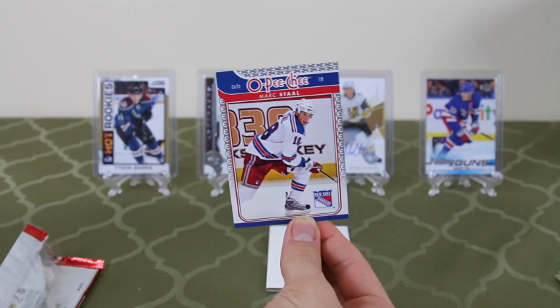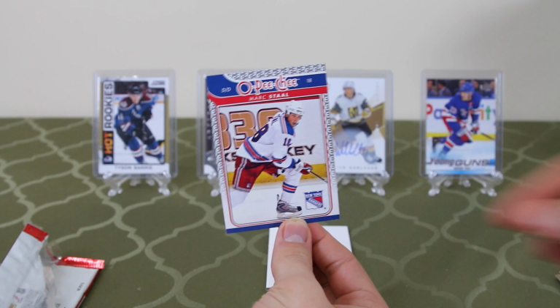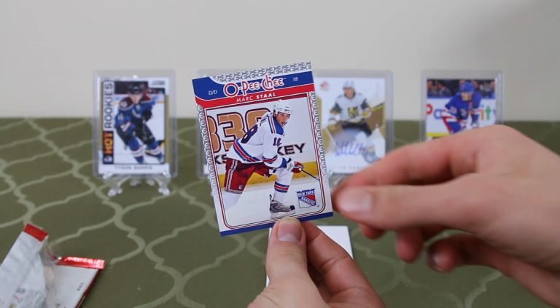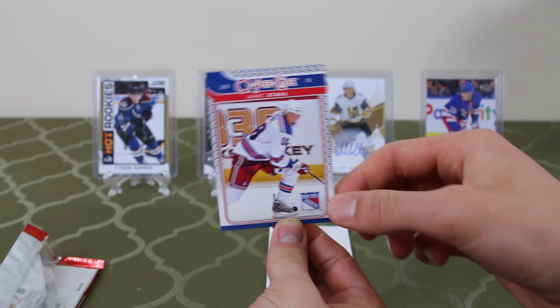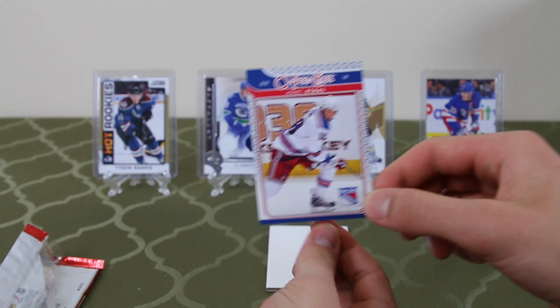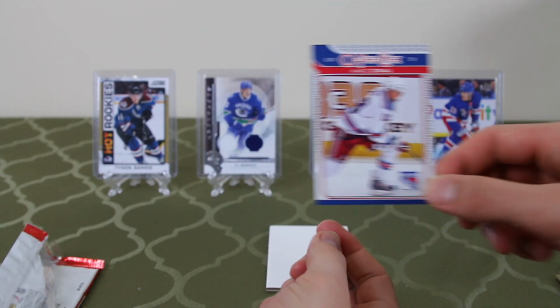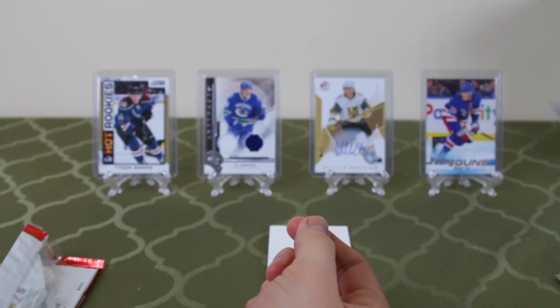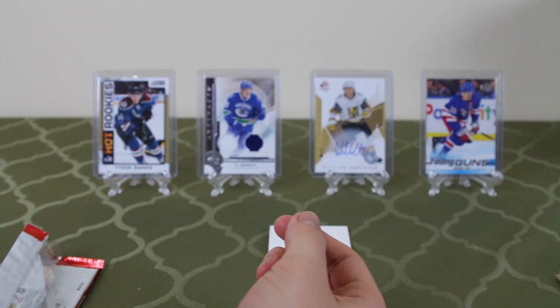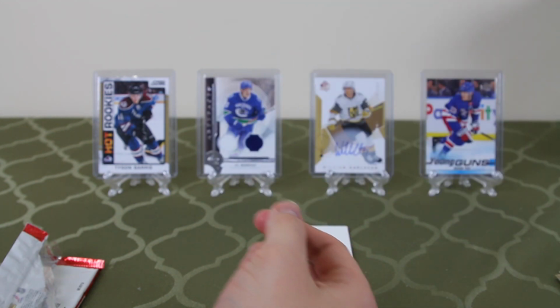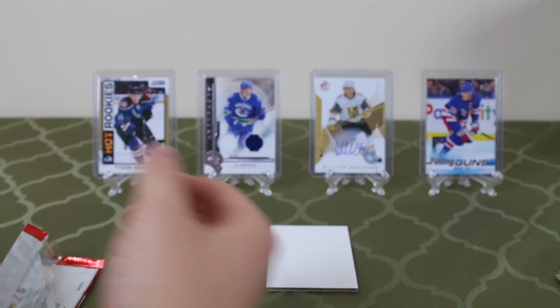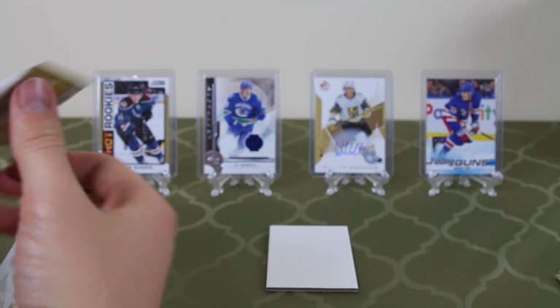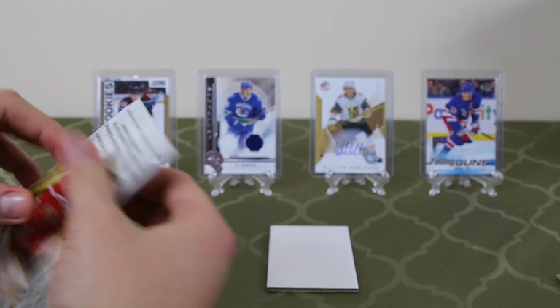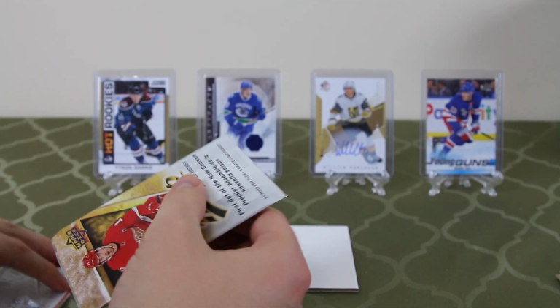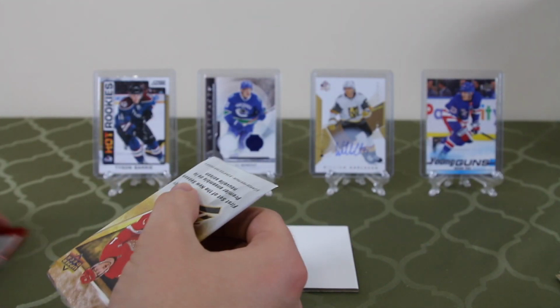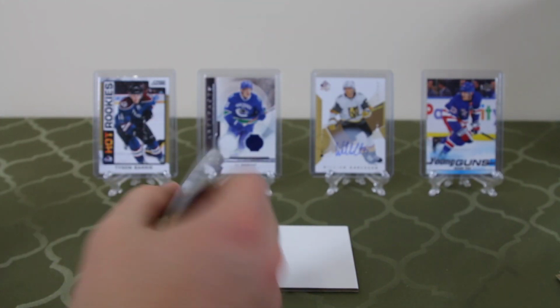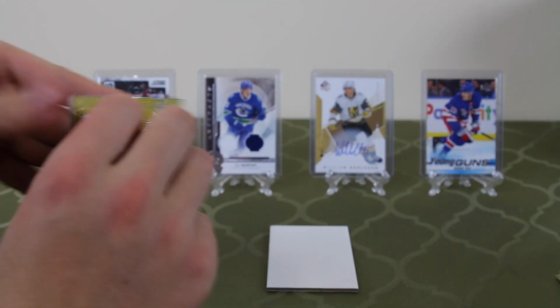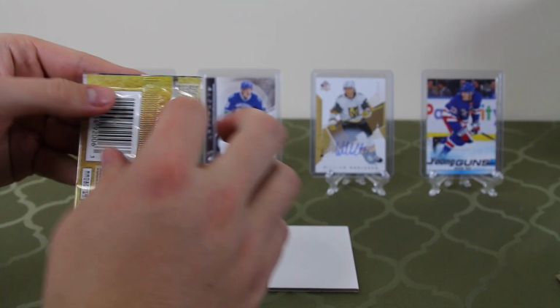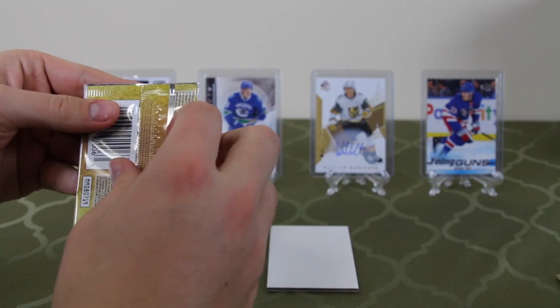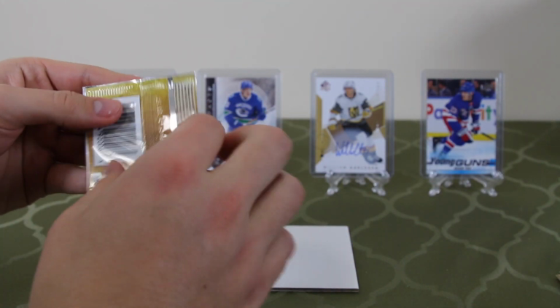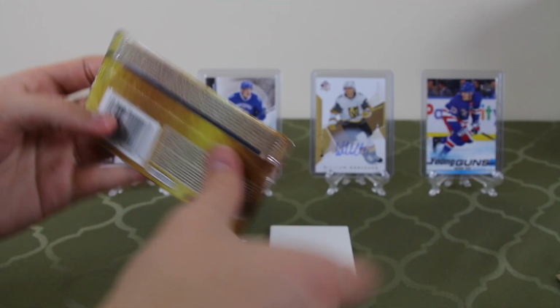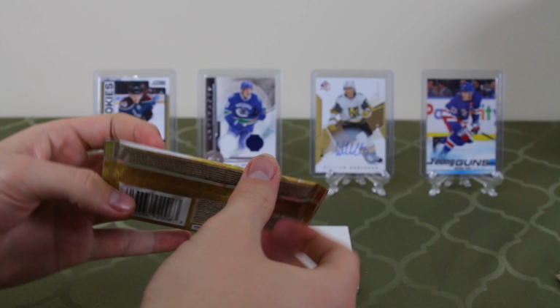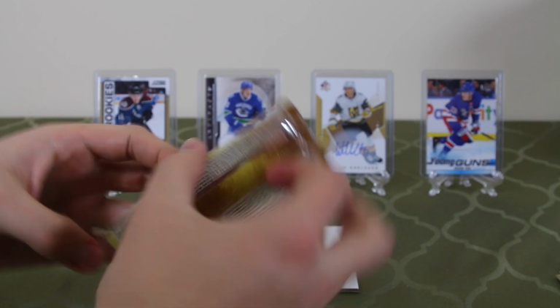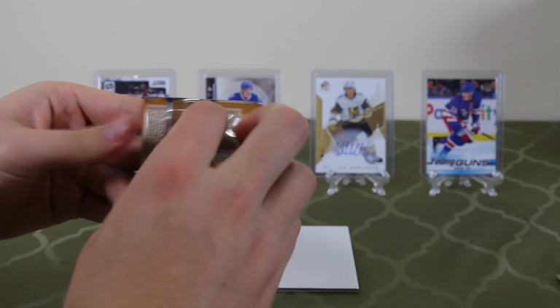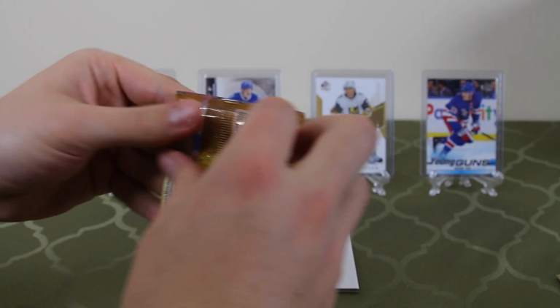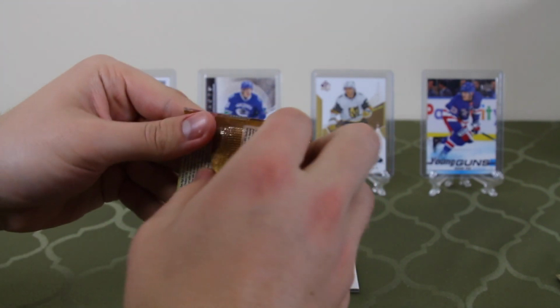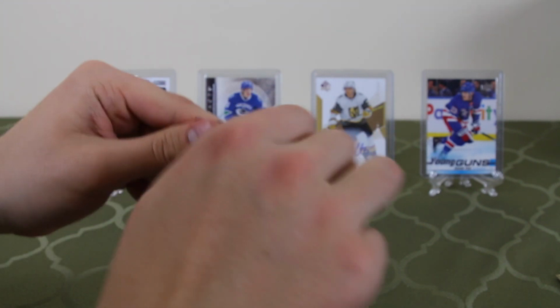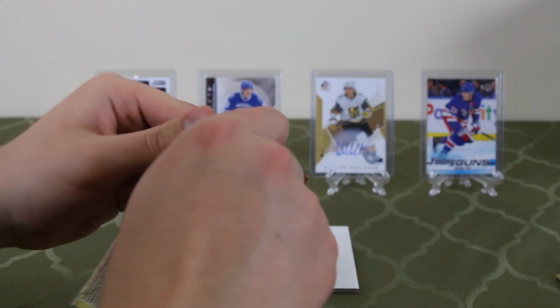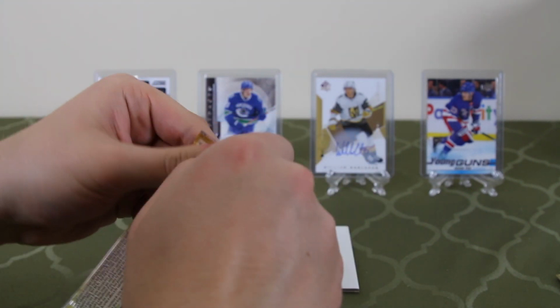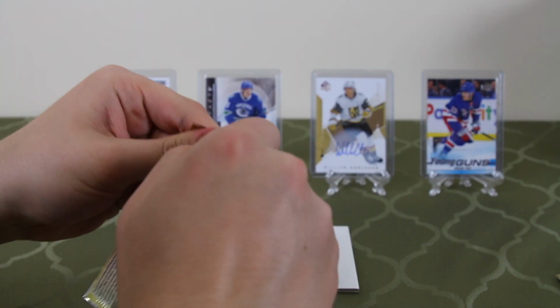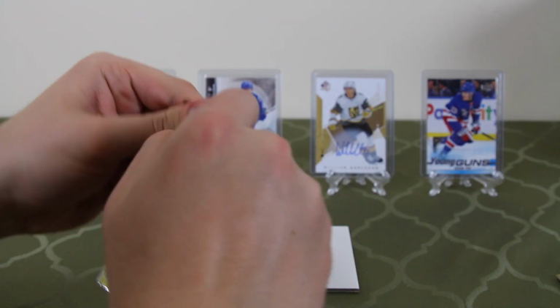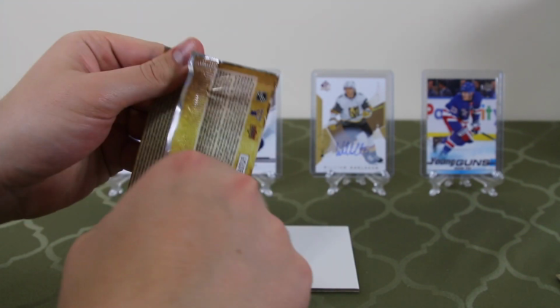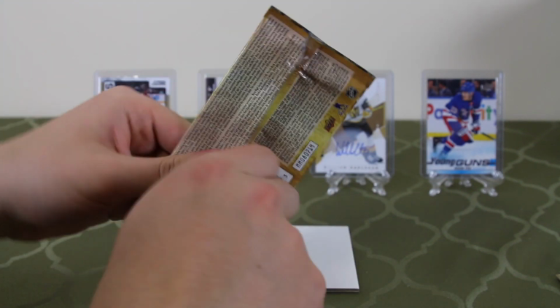You get a lot of players you don't know in this set because it's really huge — like 500-plus cards. It's literally like every player that played in the league that year.